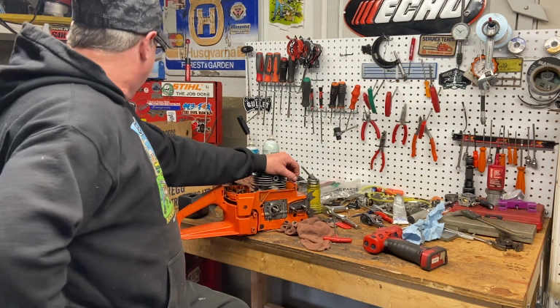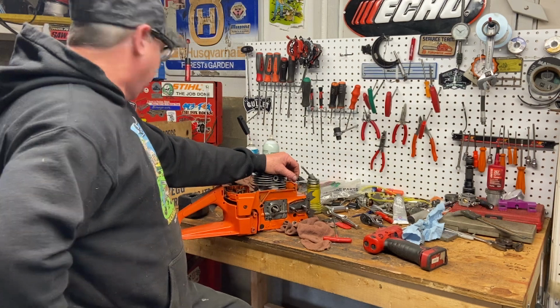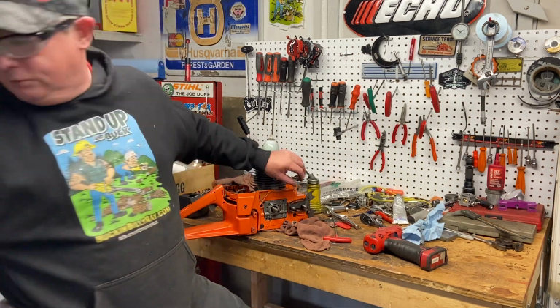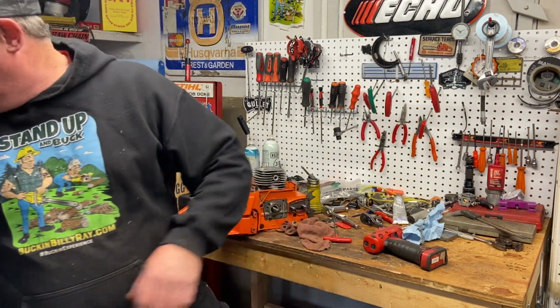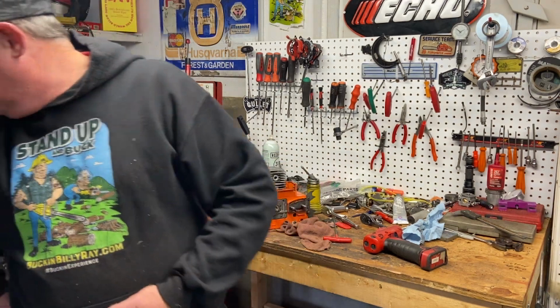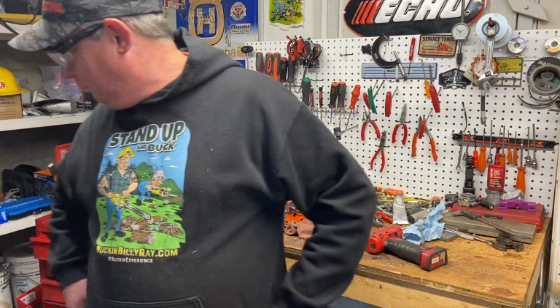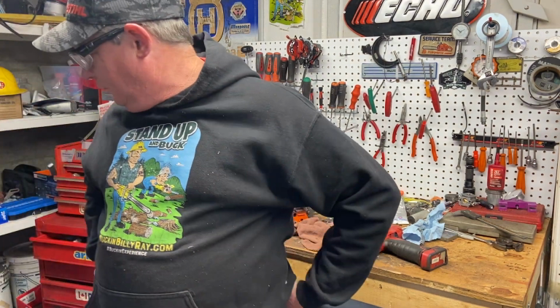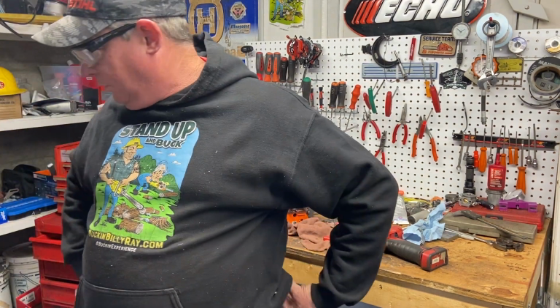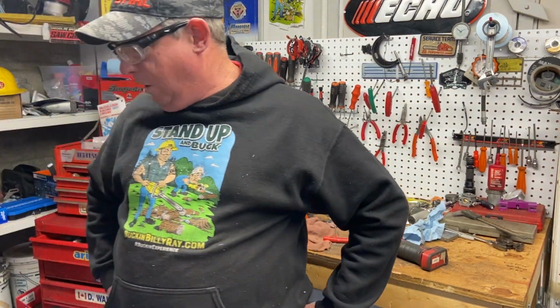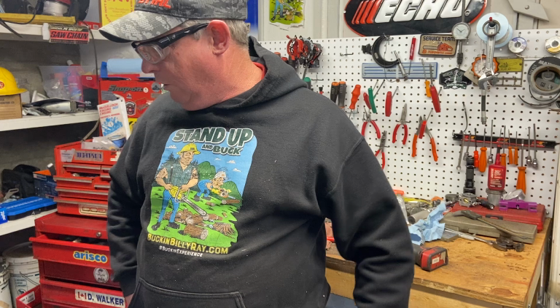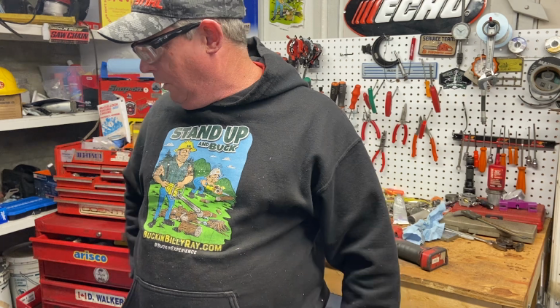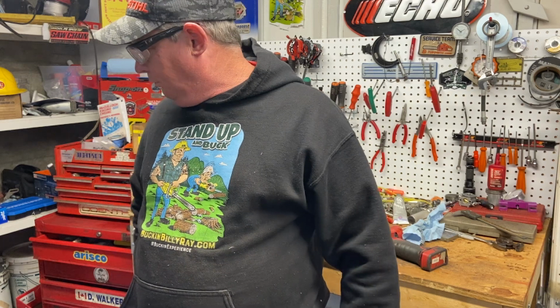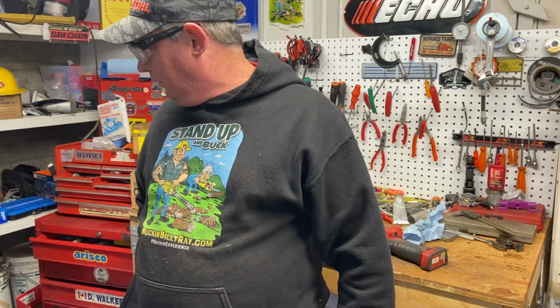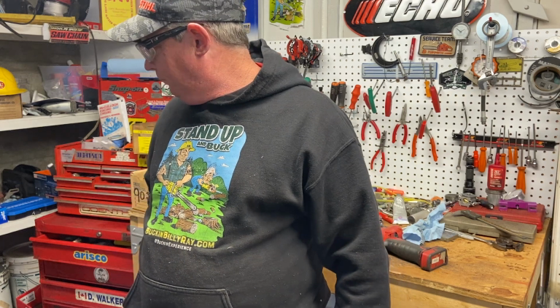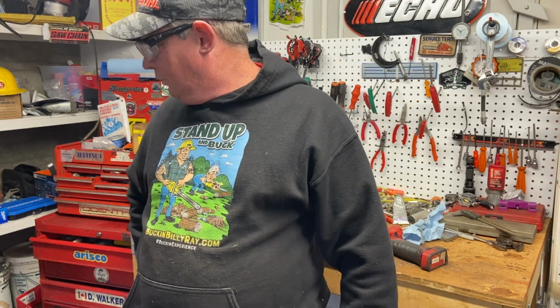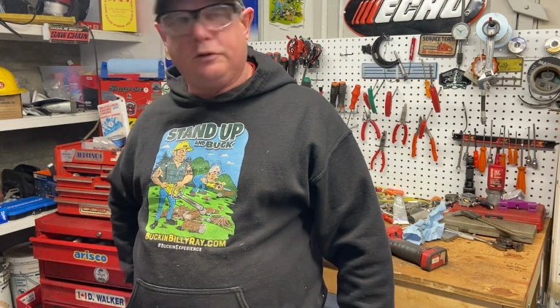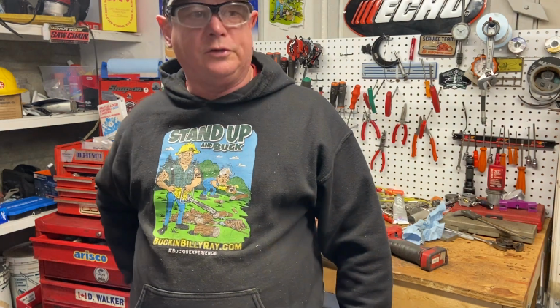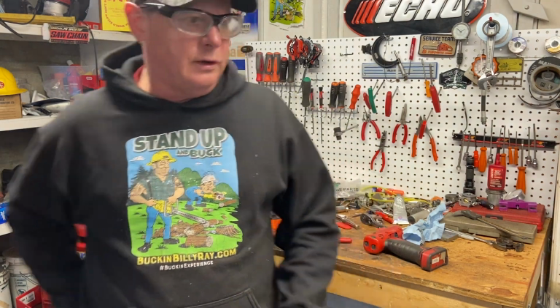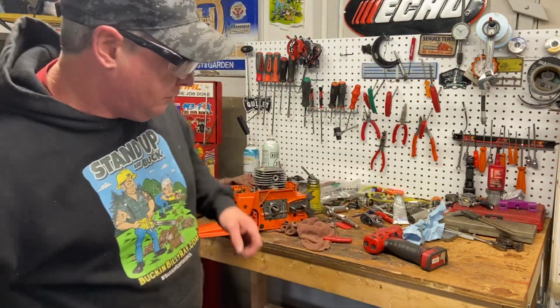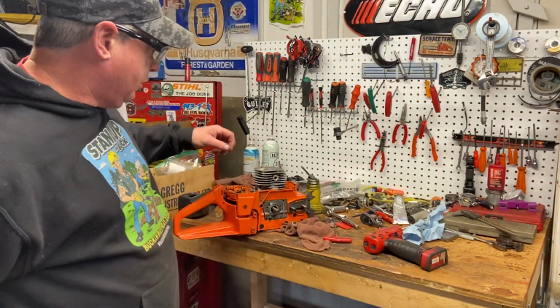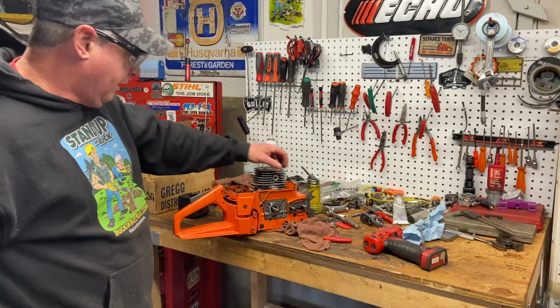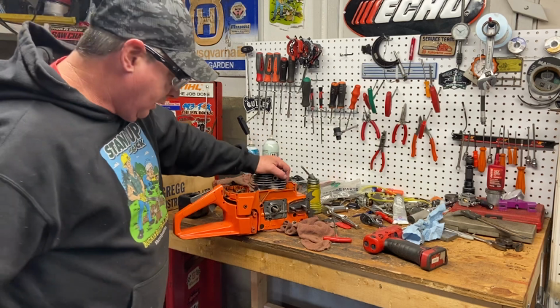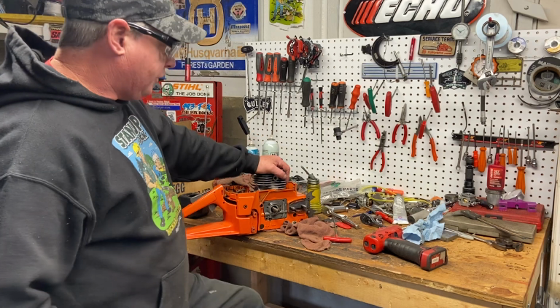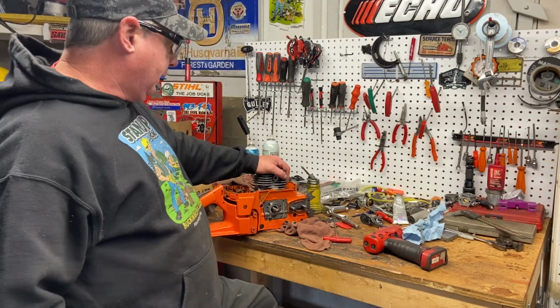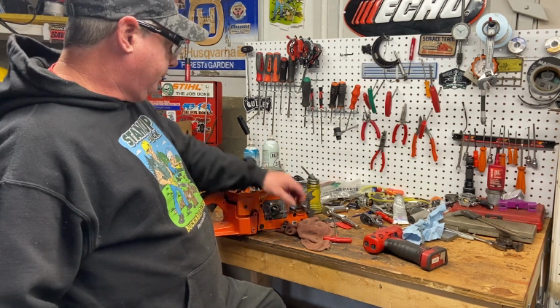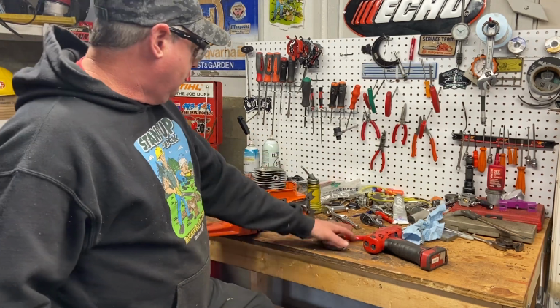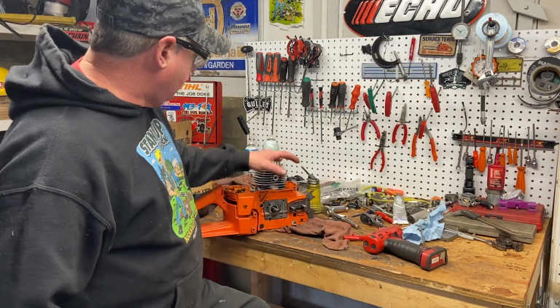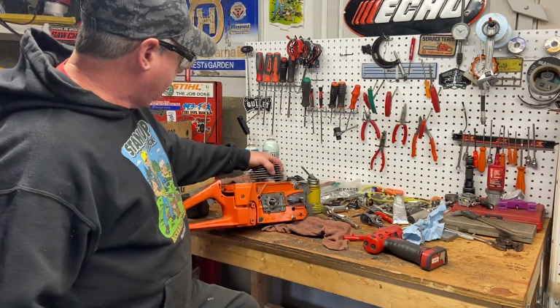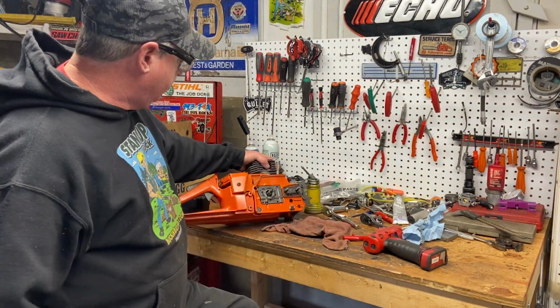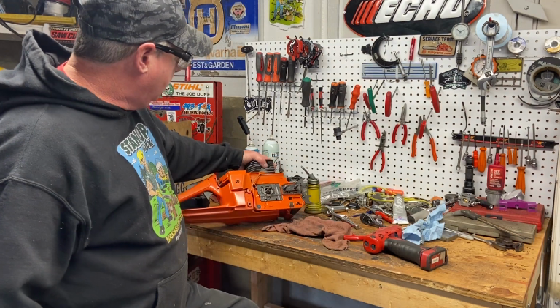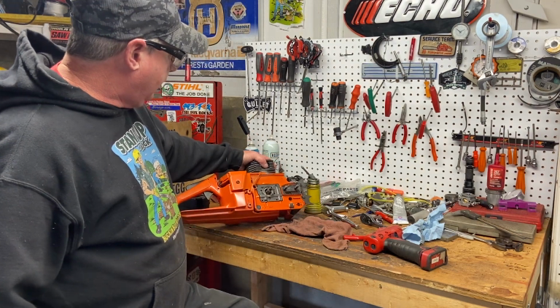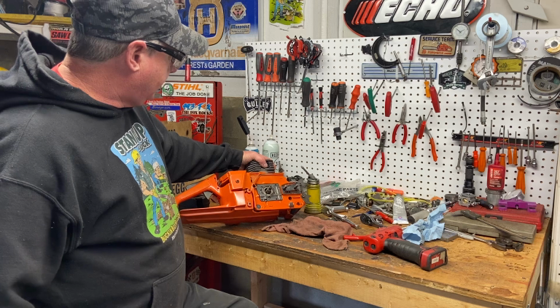Next up I'm going to do some Stihls — a 261, a 400, and a 500. I just finished the 462 that I was showing you earlier, how to install the circlips with the special Stihl tools.